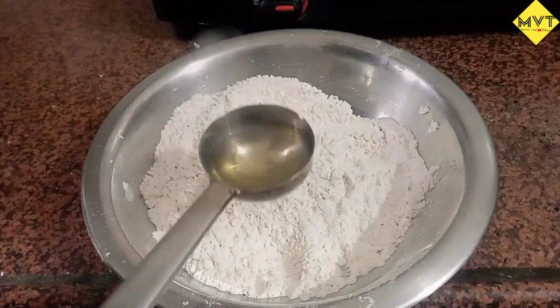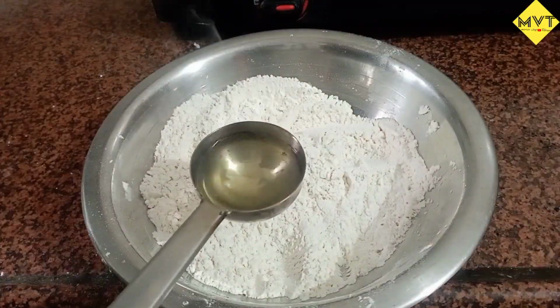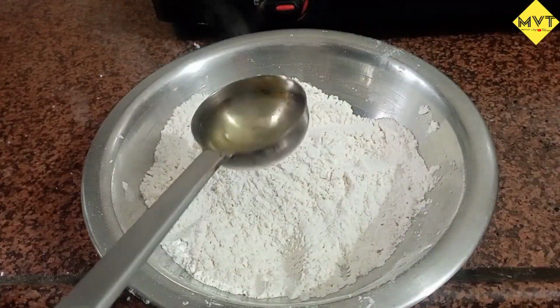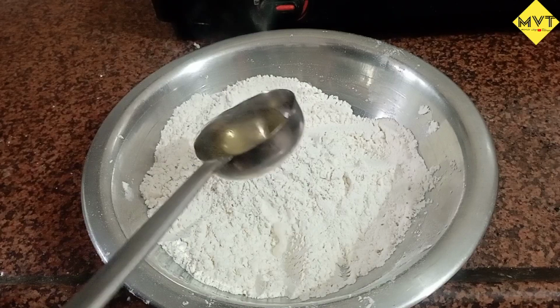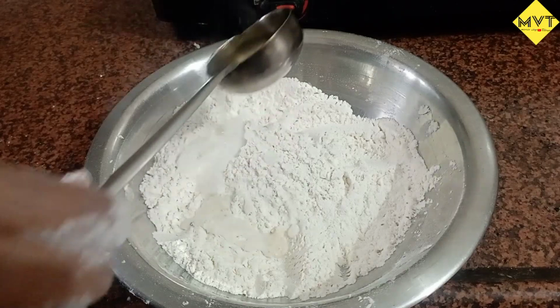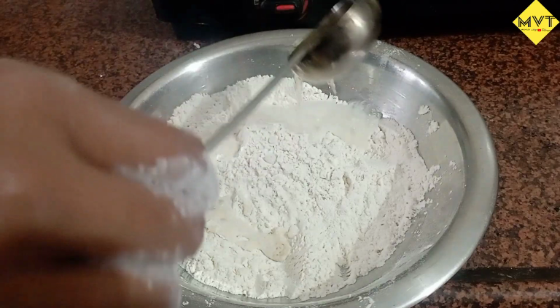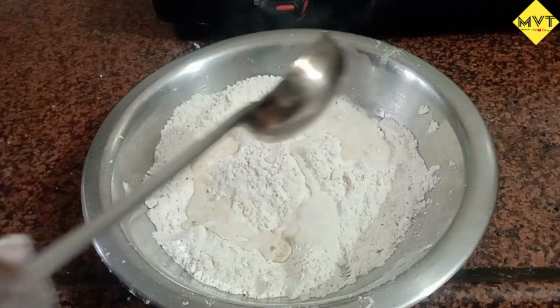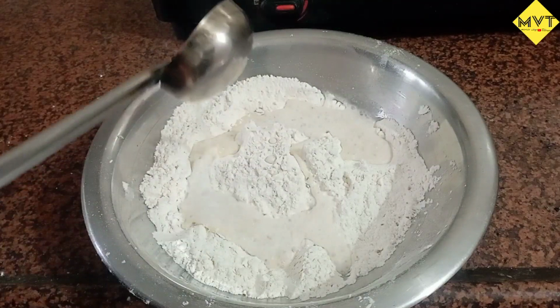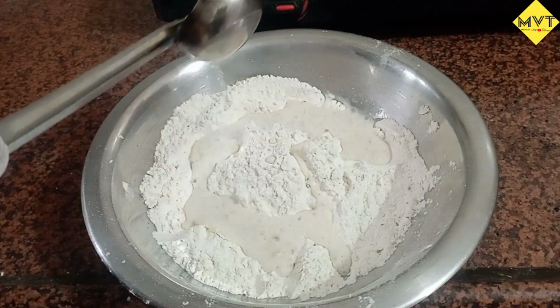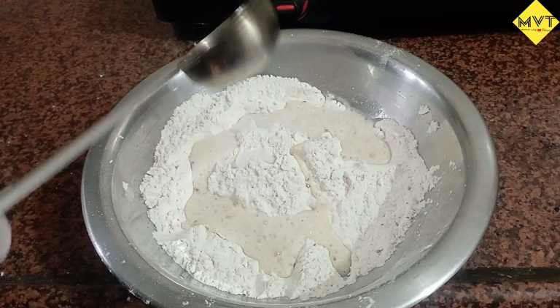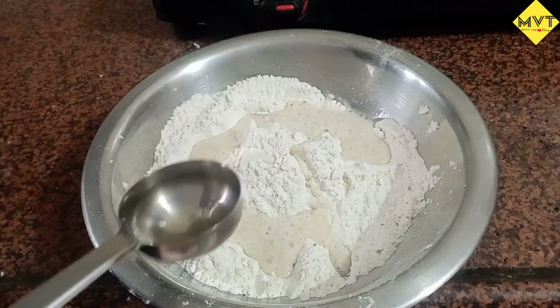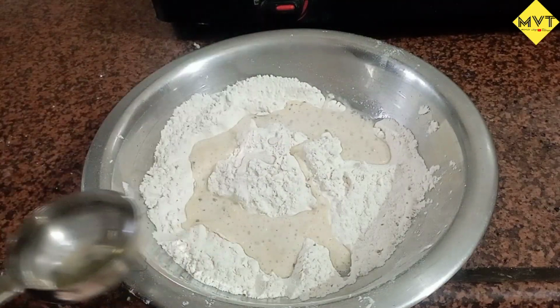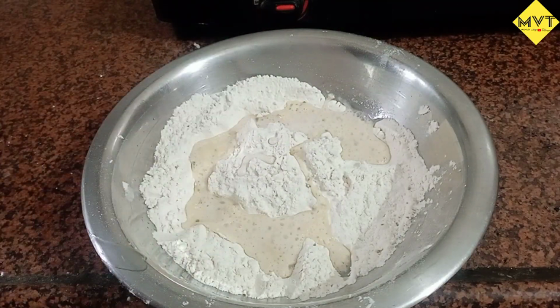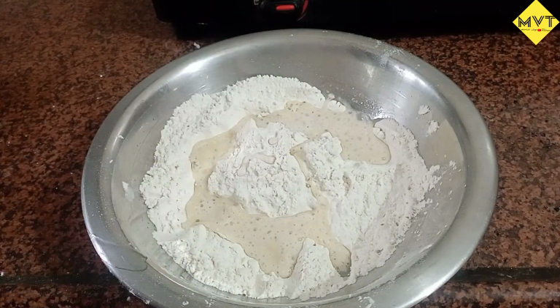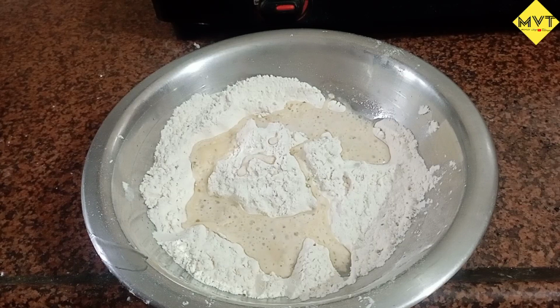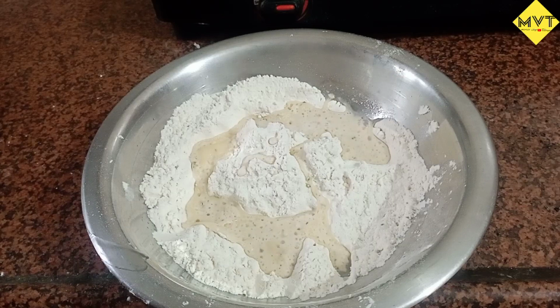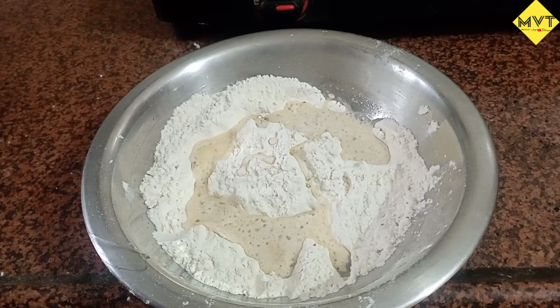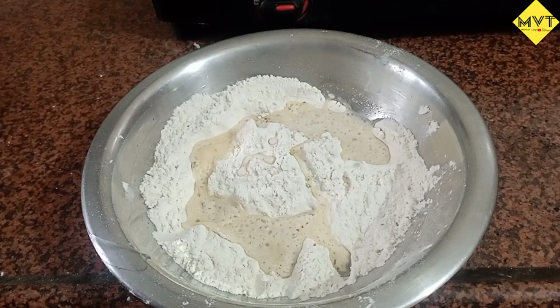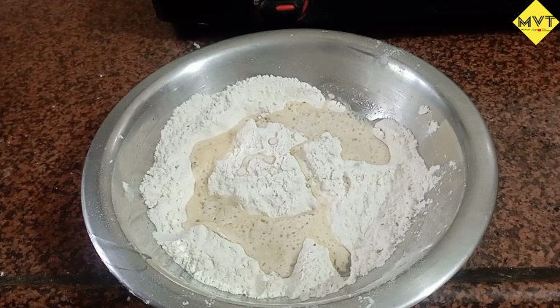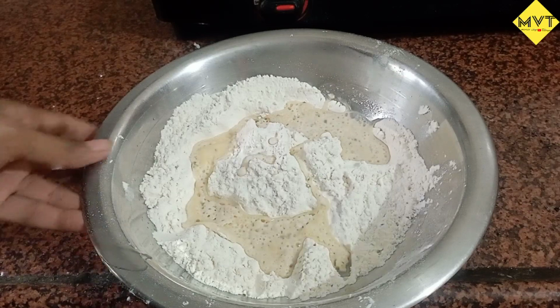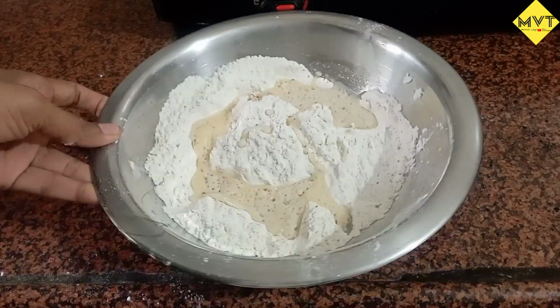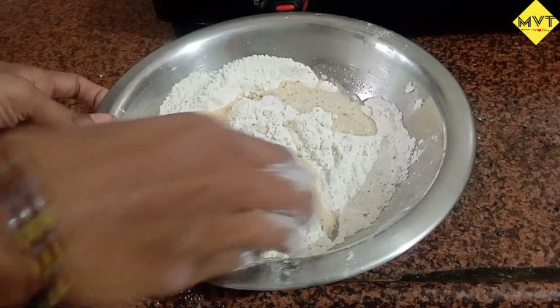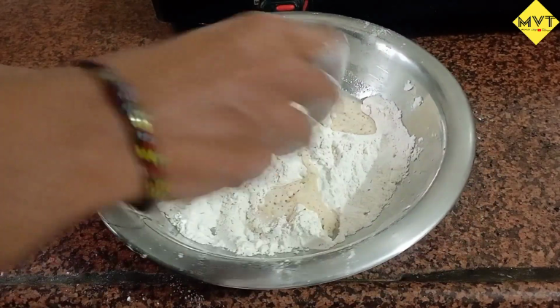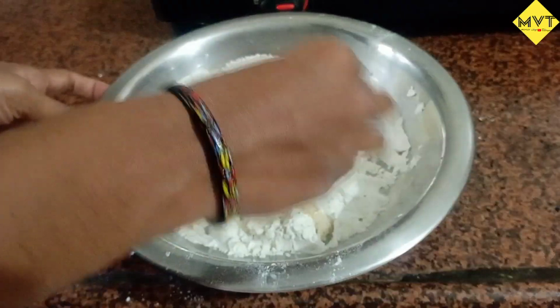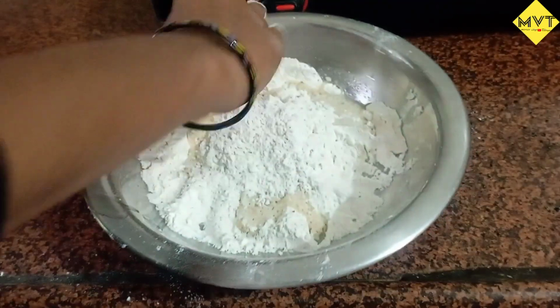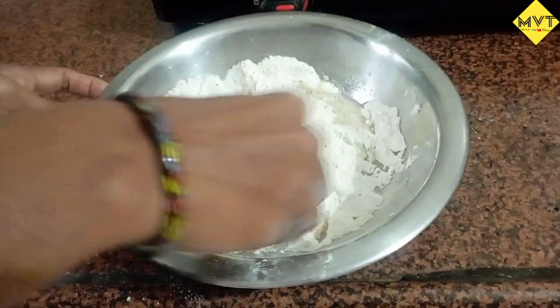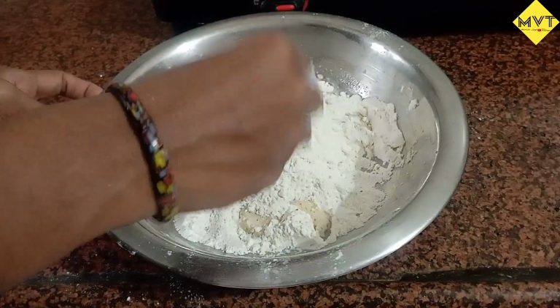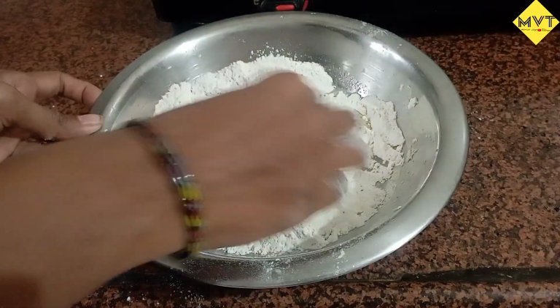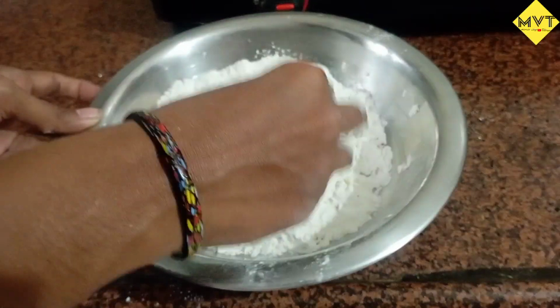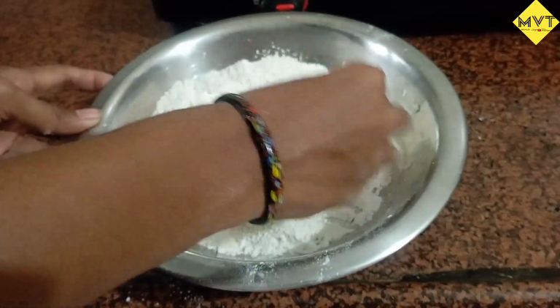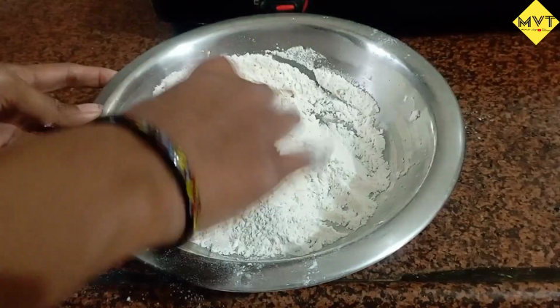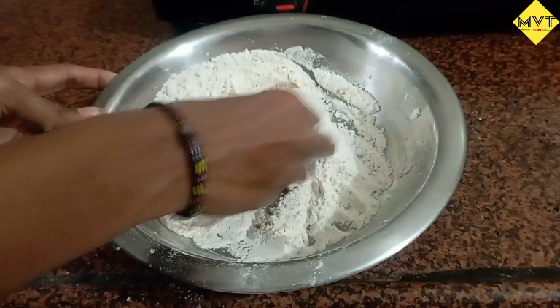We are going to mix a meal for evening snacks. We will mix it at the end, add salt and it will be warm. We will mix it well with 5 teaspoons of oil.